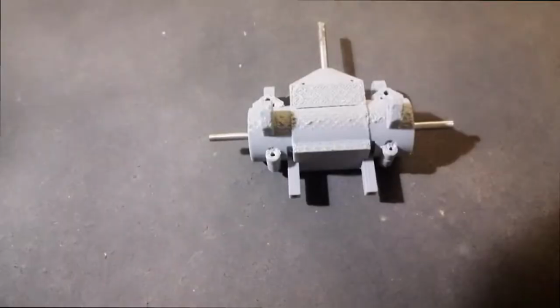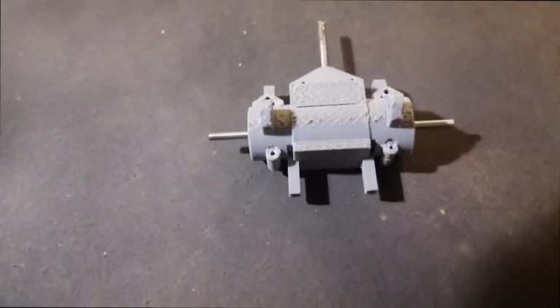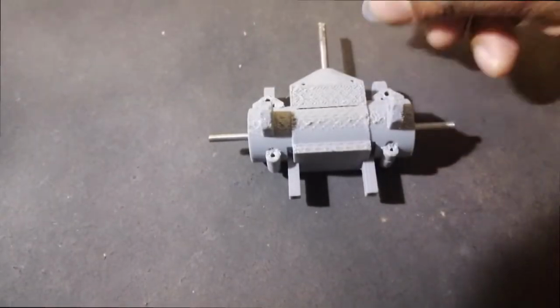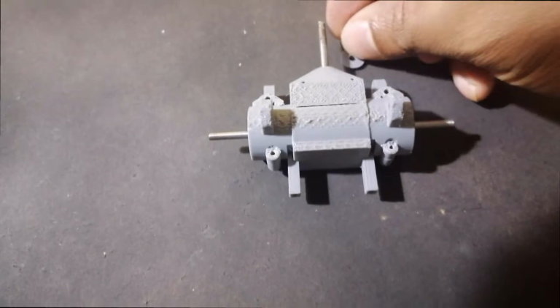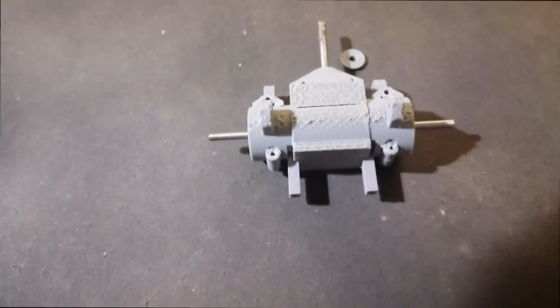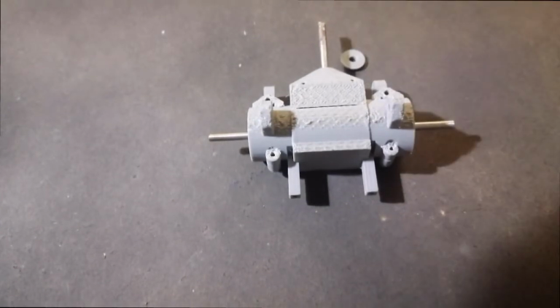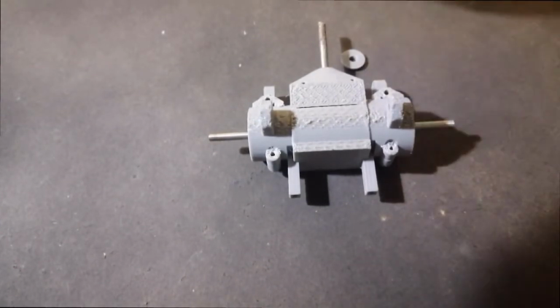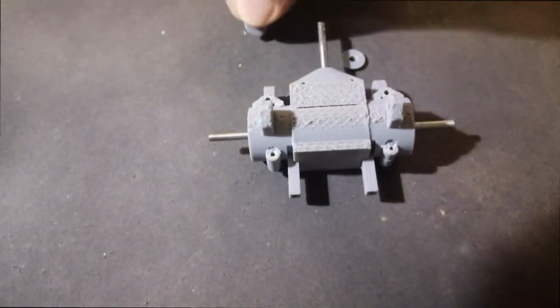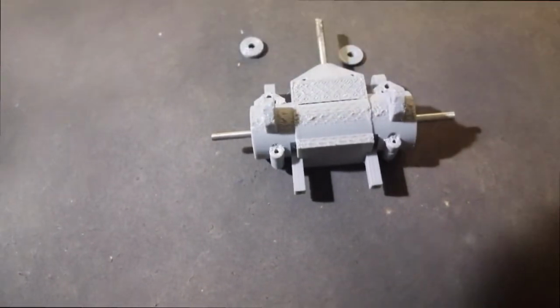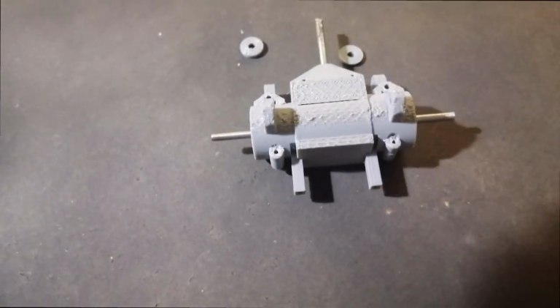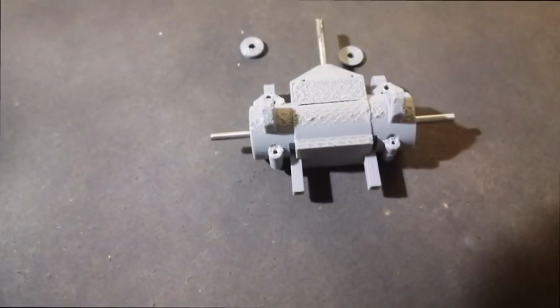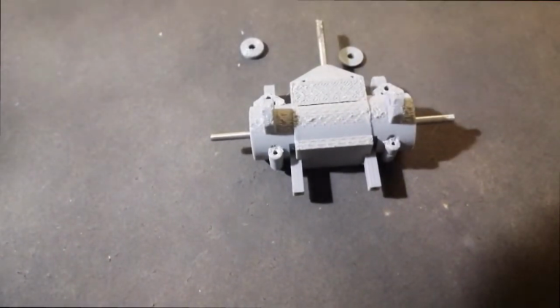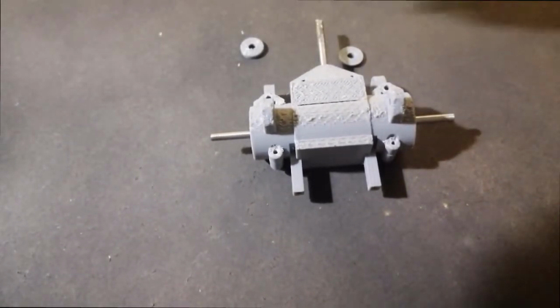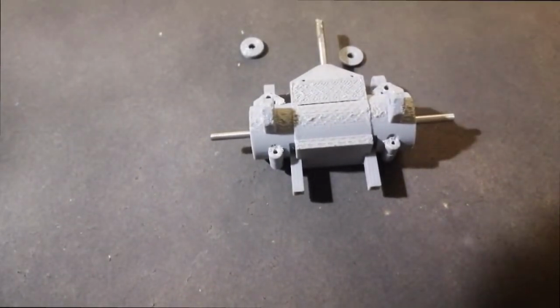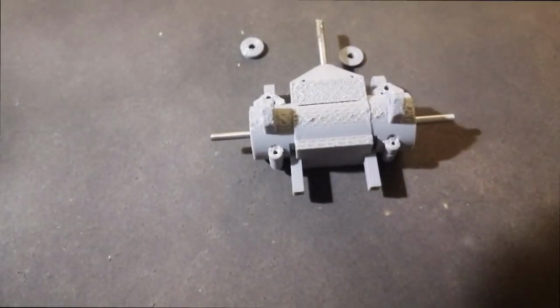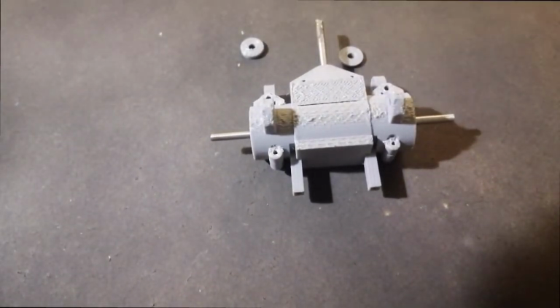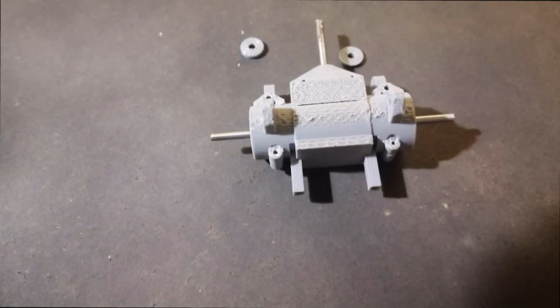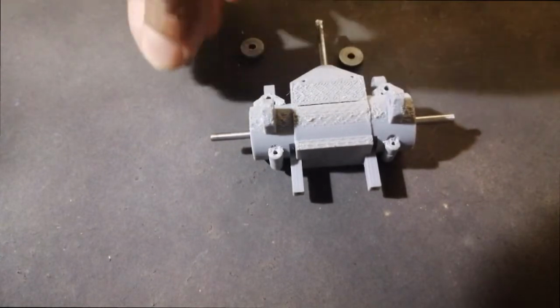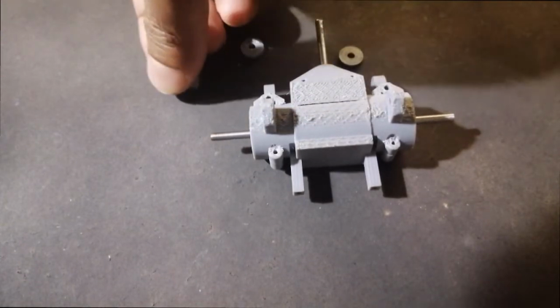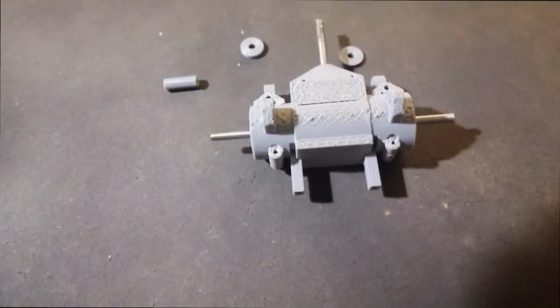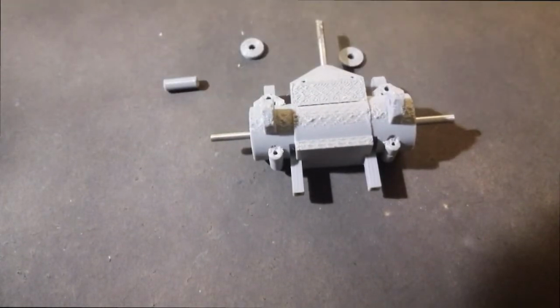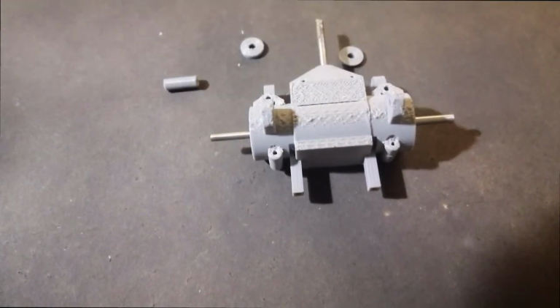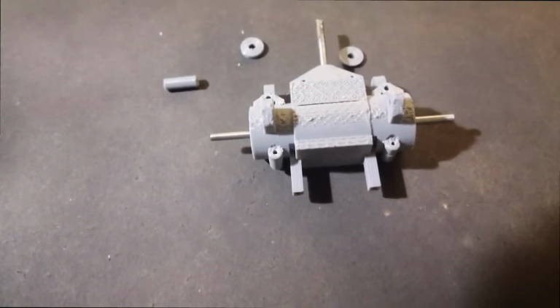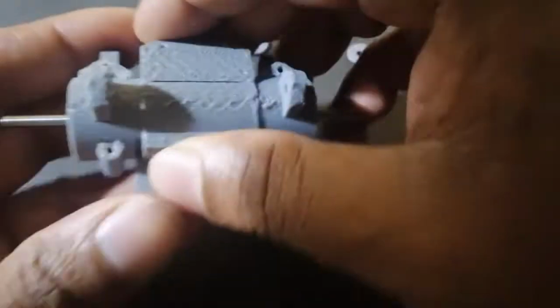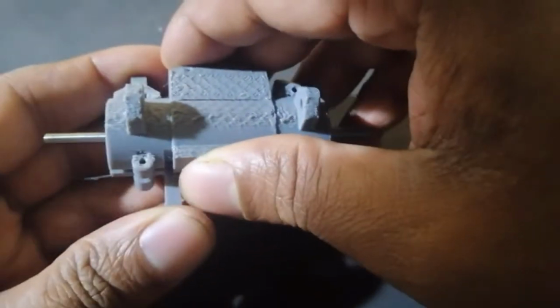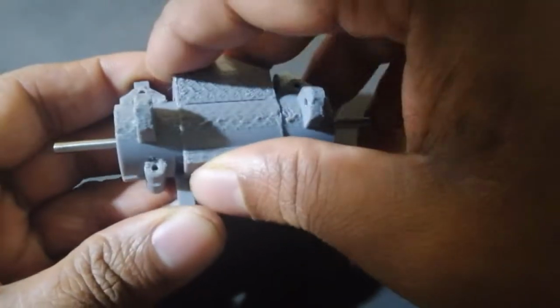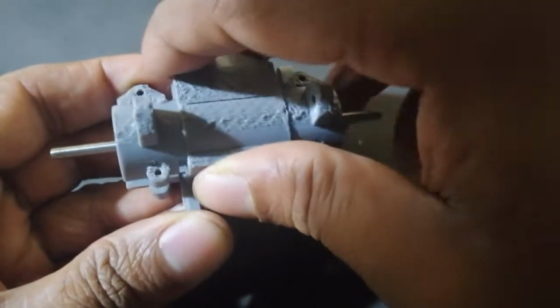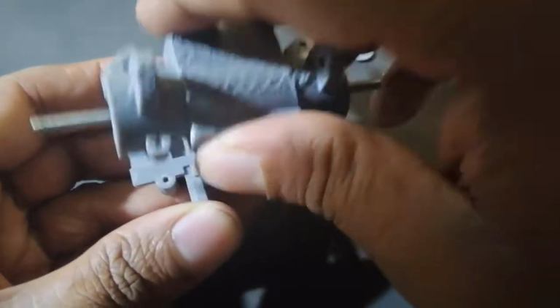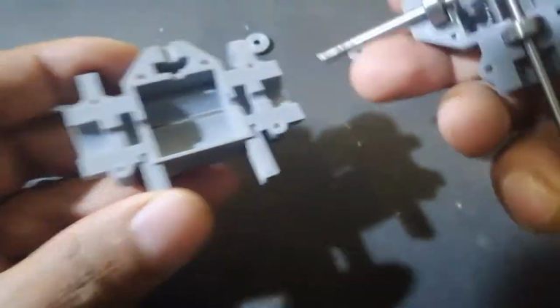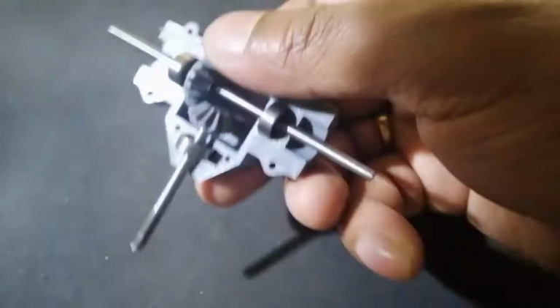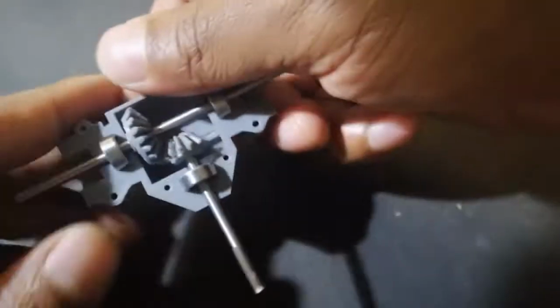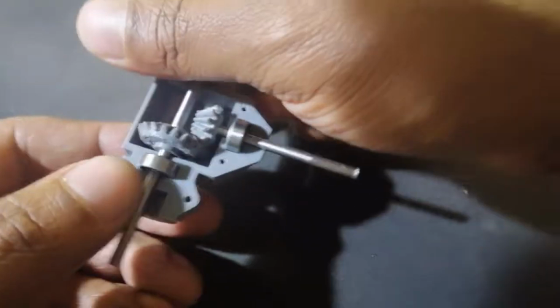Later, I have made some slight improvisation in the design with the help of 2 circular washers of 1mm thickness and a cylindrical washer. Now I will demonstrate the improvisation step by step.